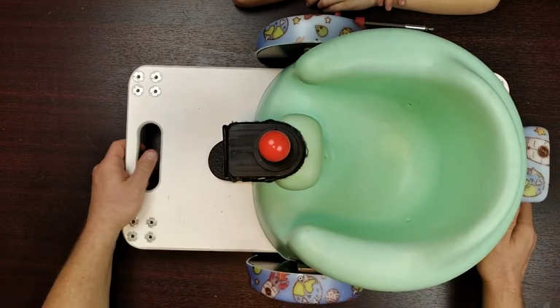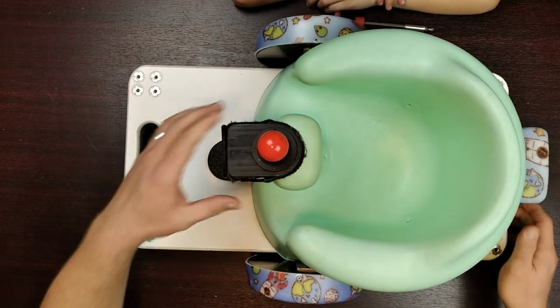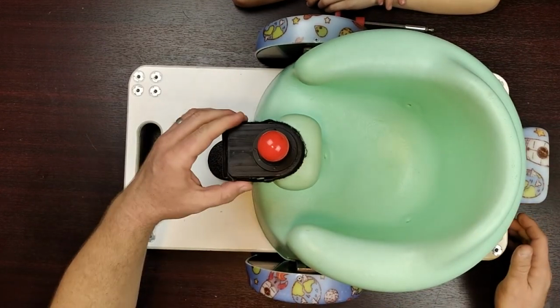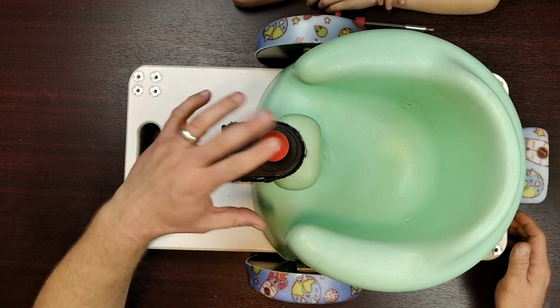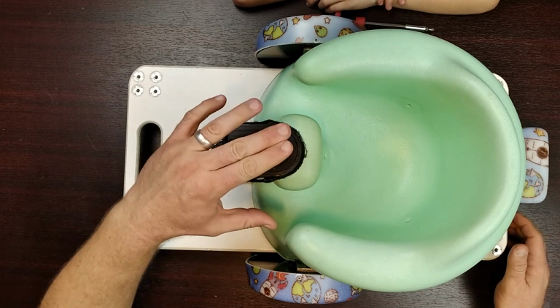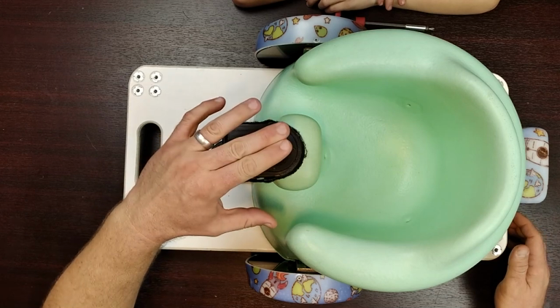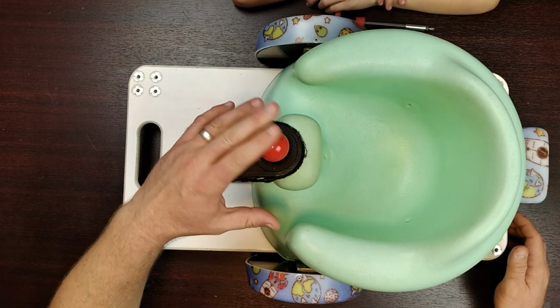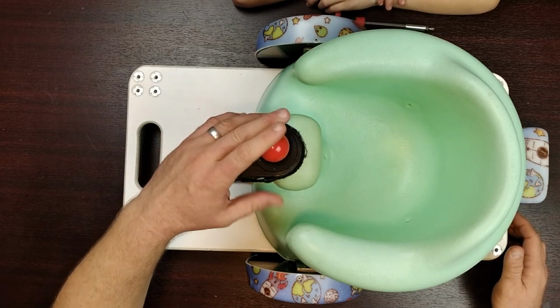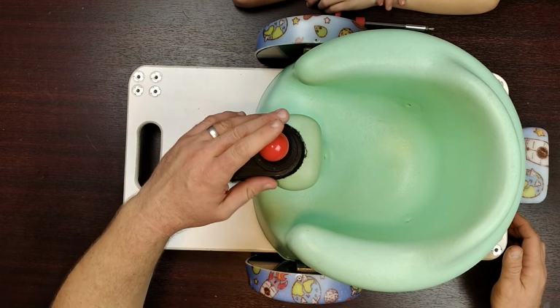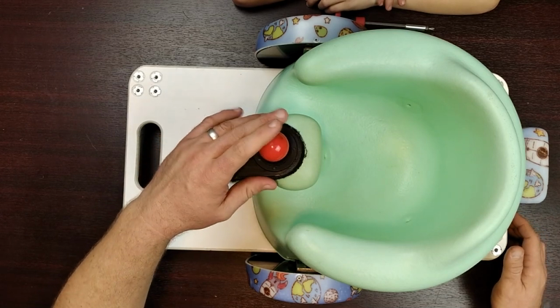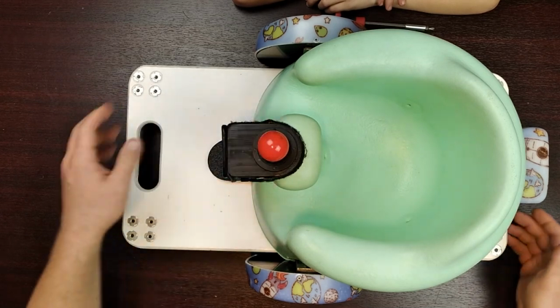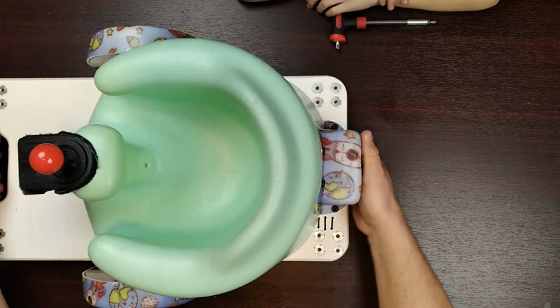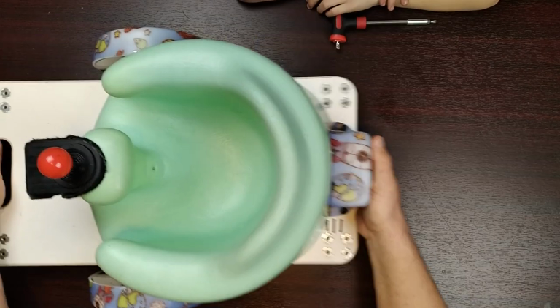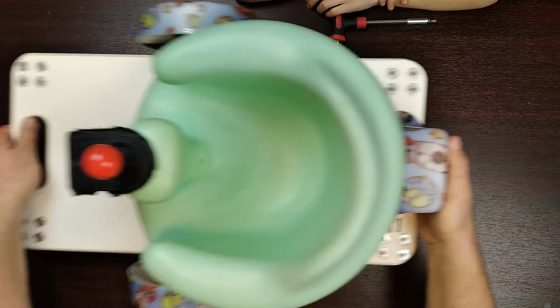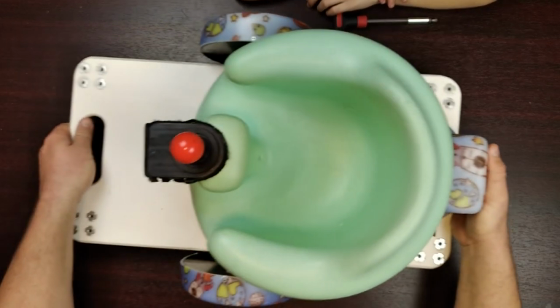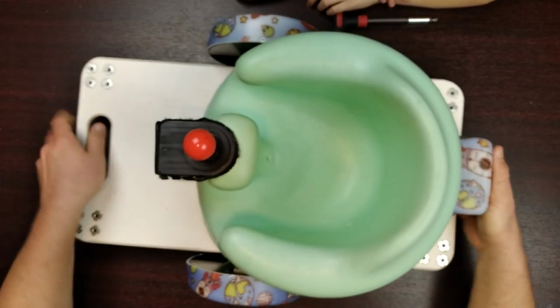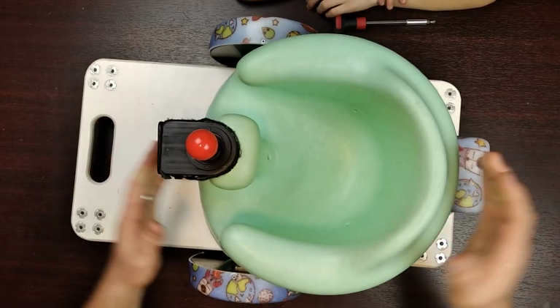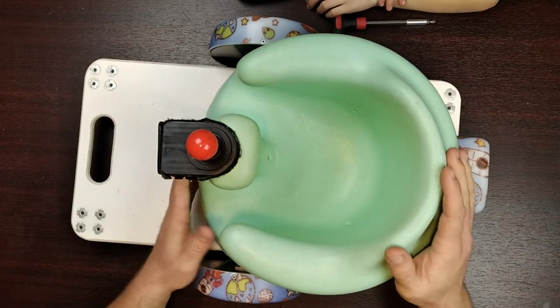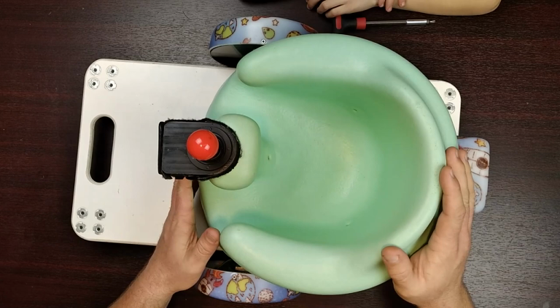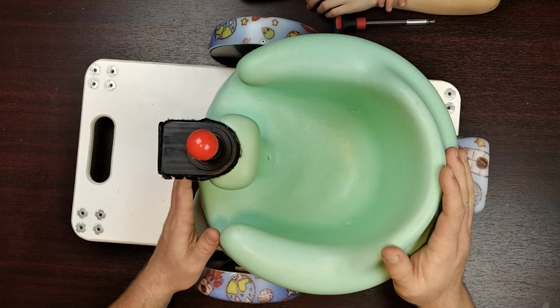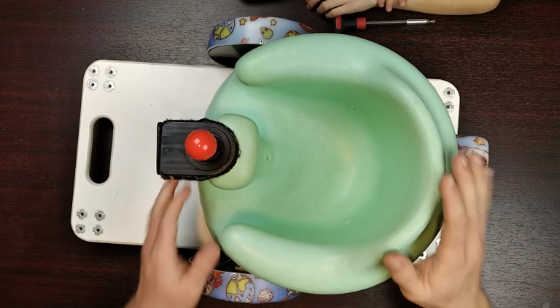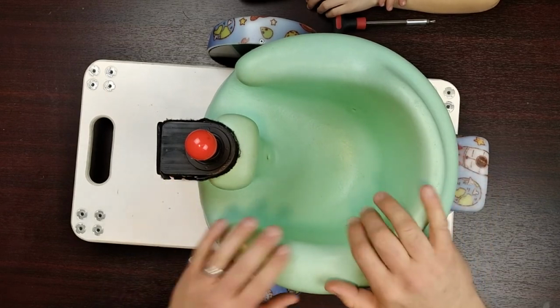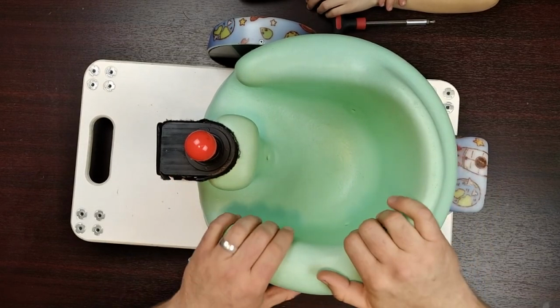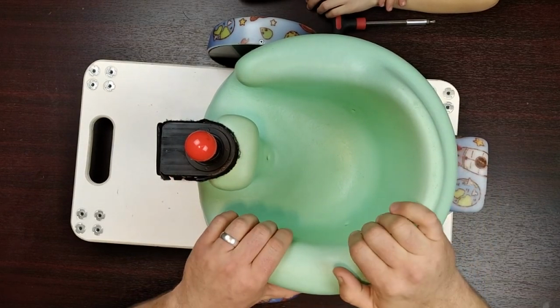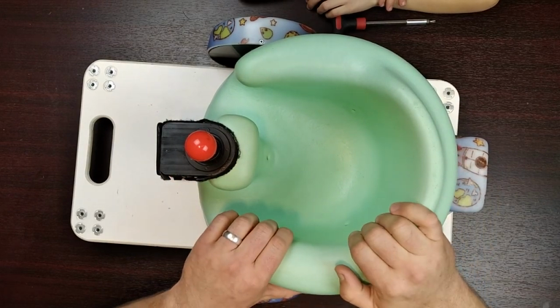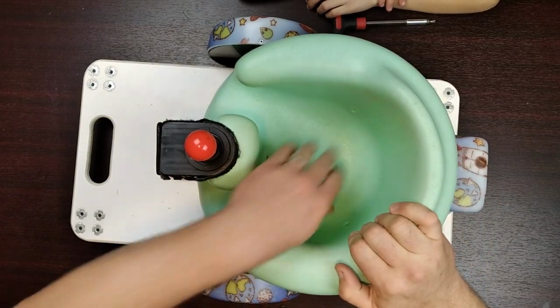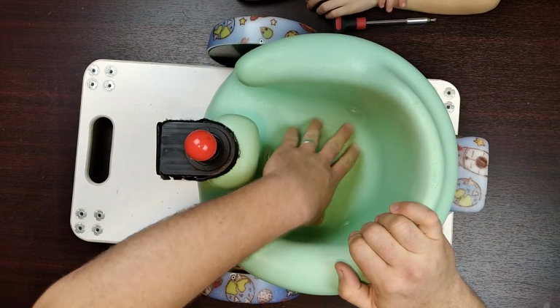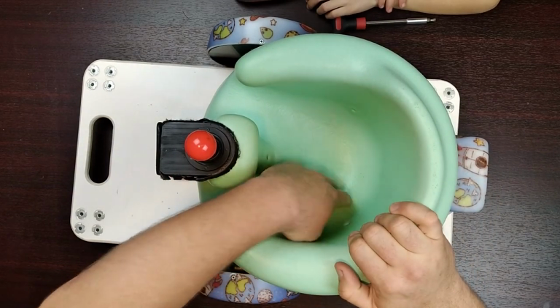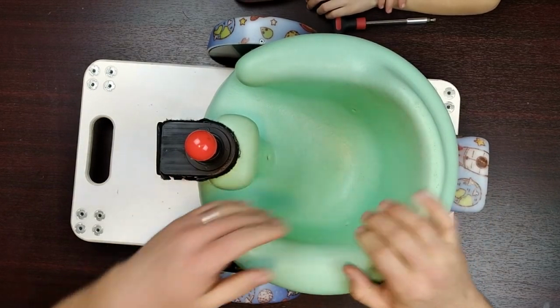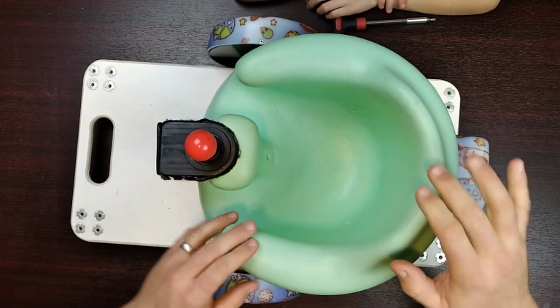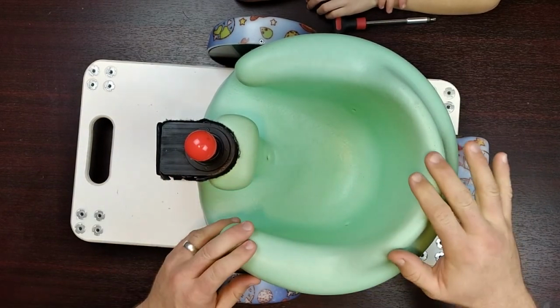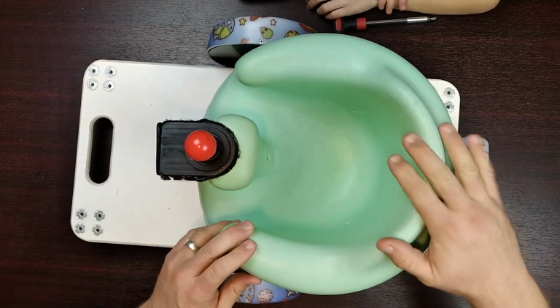There's a little power switch here and a joystick to be able to control it, and then it's using a nice little bumble seat. If you aren't familiar with the bumble, most parents are - they're magical things.